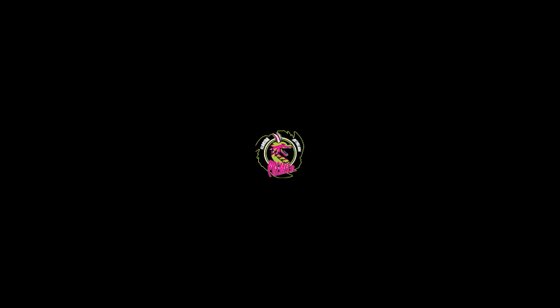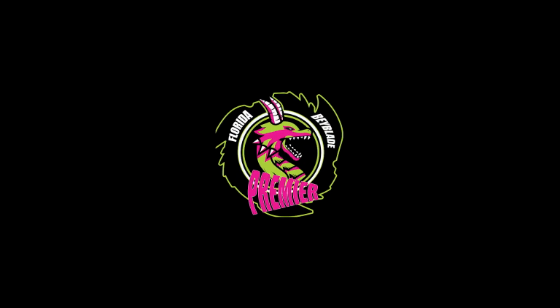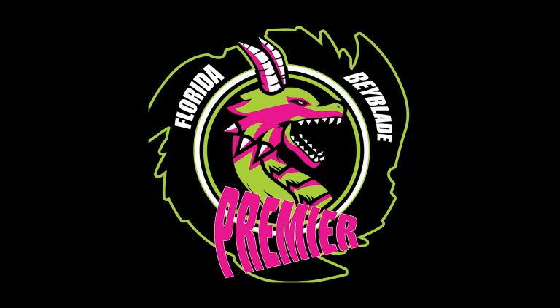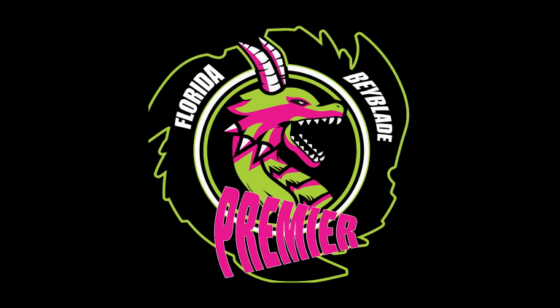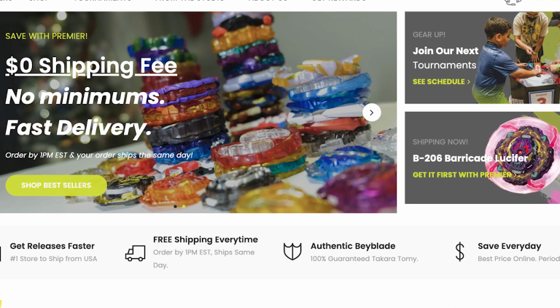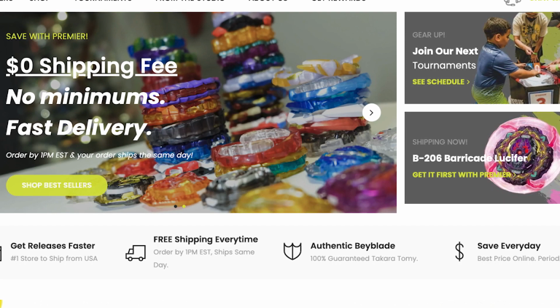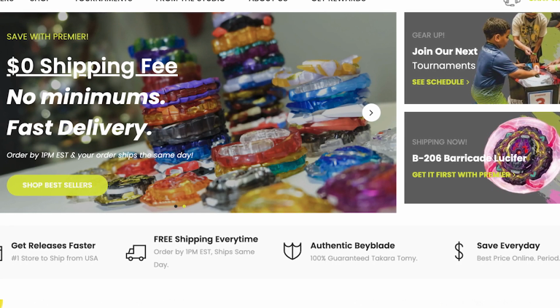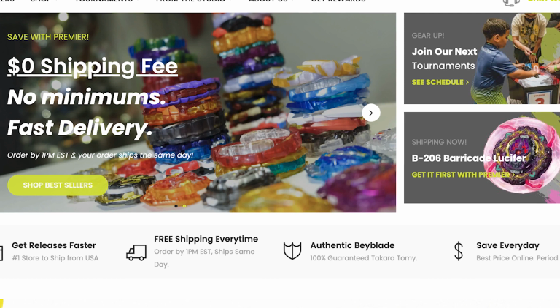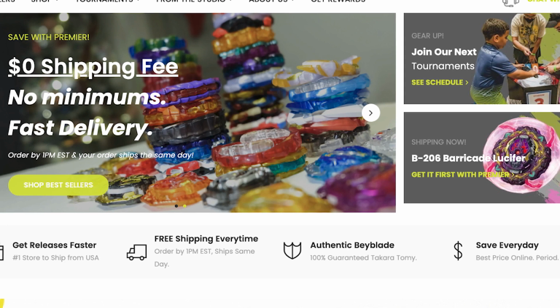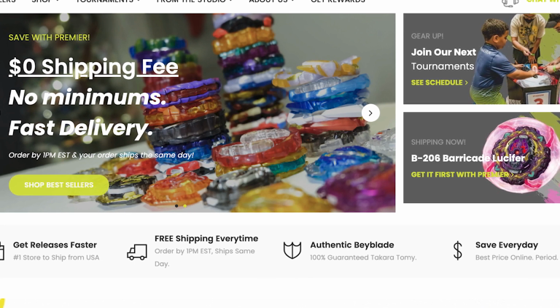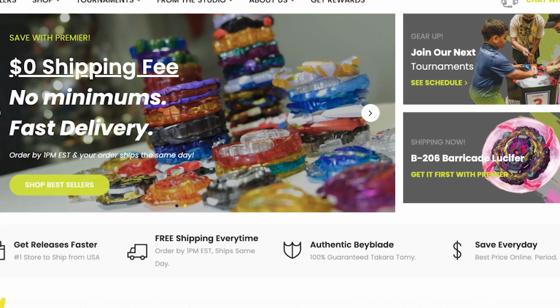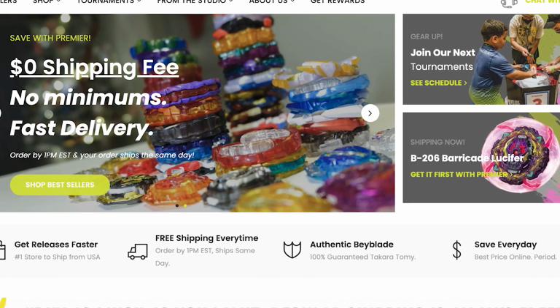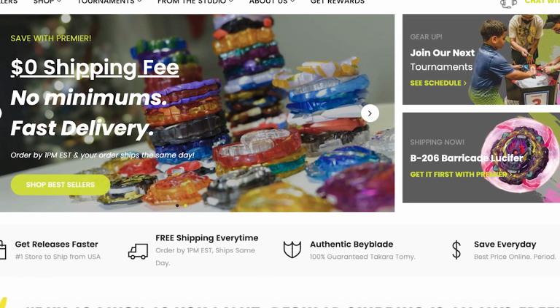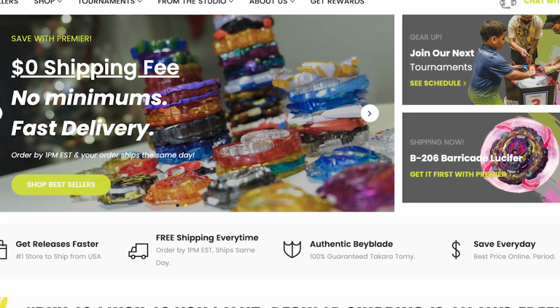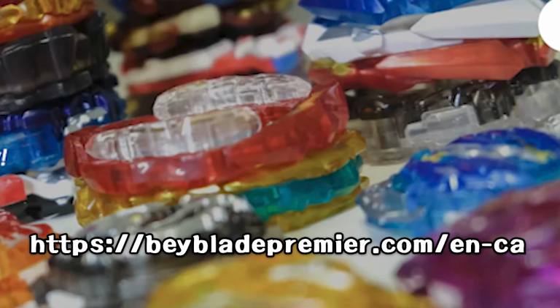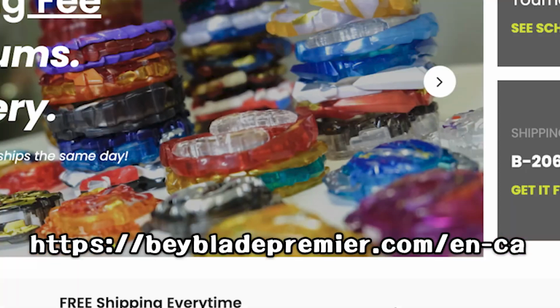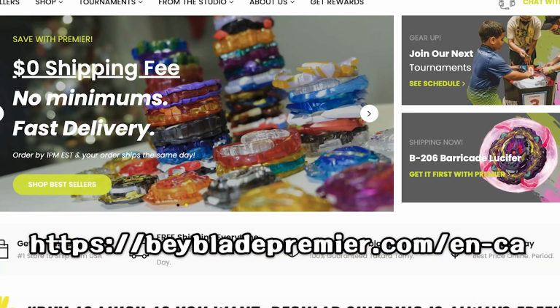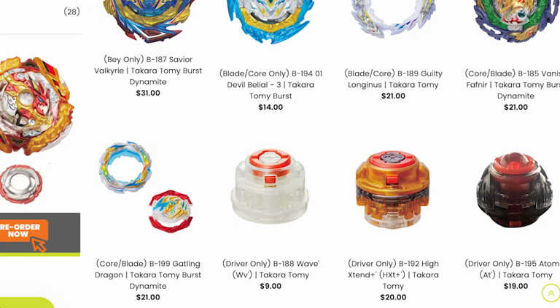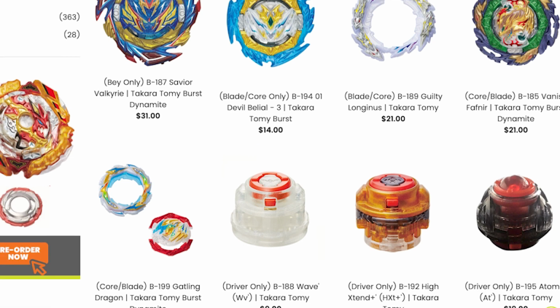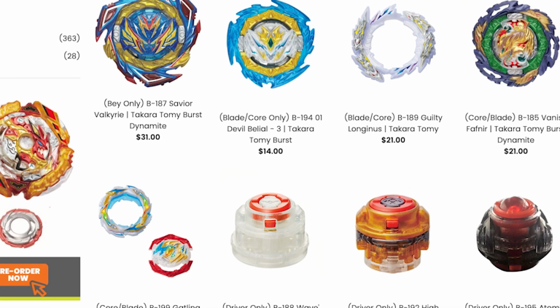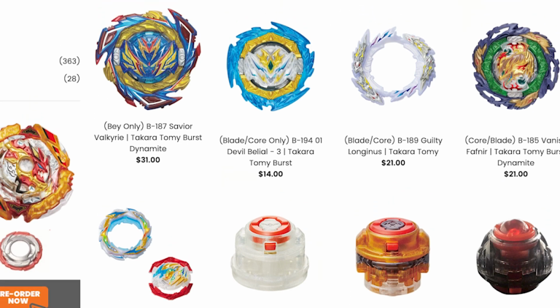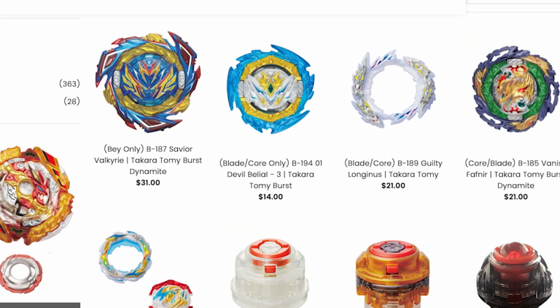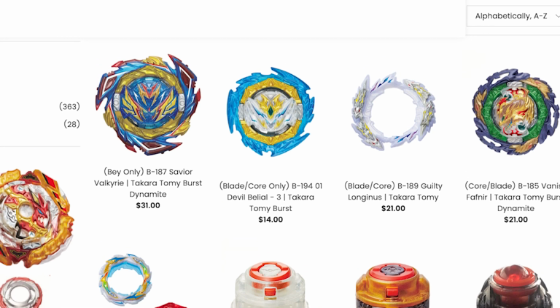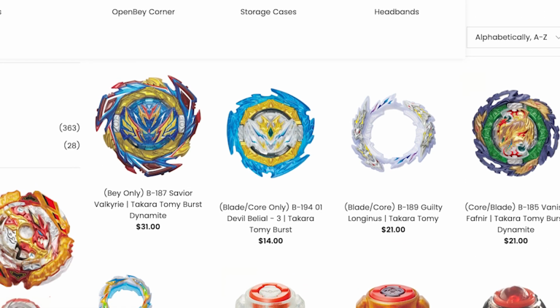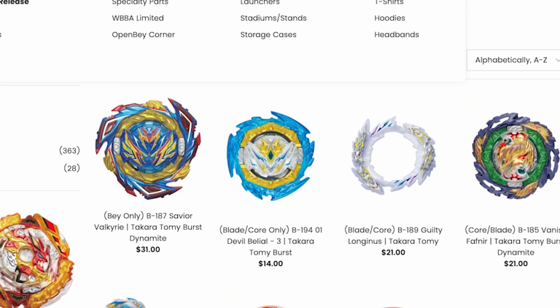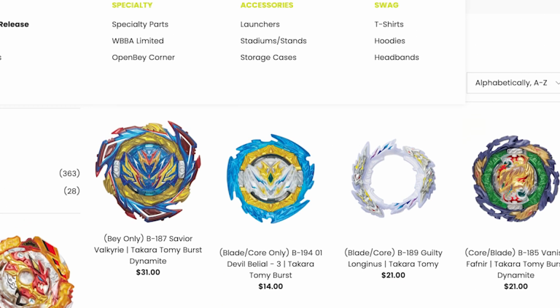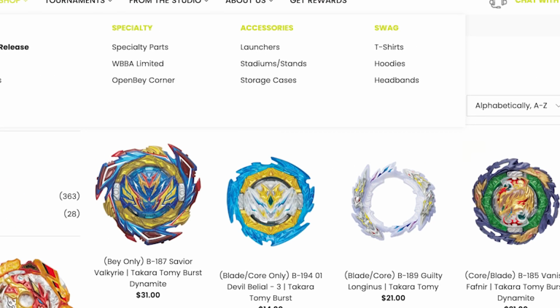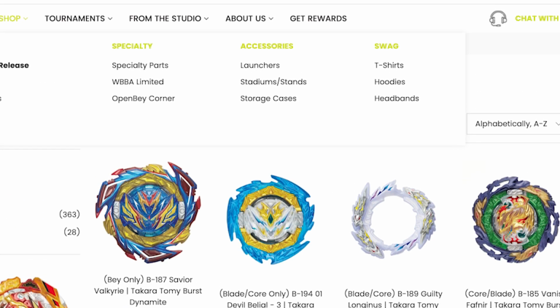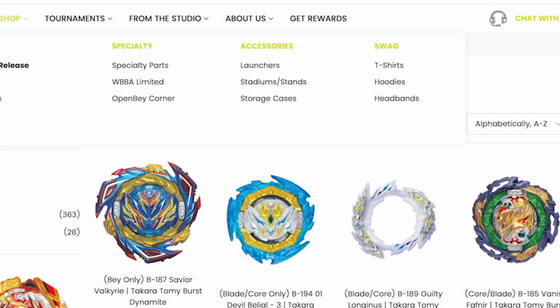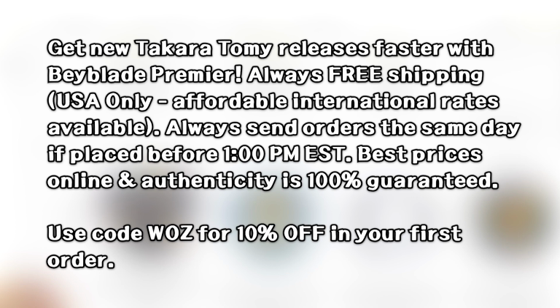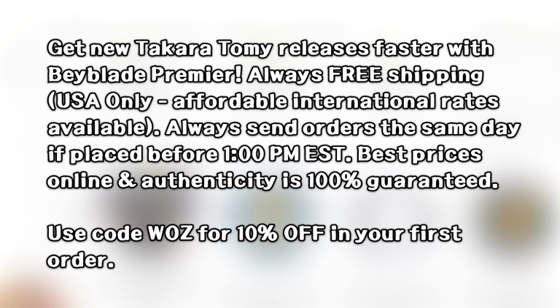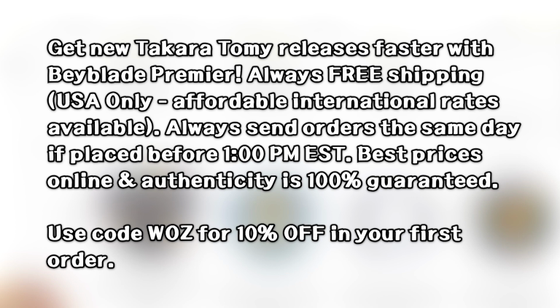This video is brought to you by Beyblade Premier! Did you know that if you make an order before 1pm EST, they ship your order the same day? Make sure to check out Beyblade Premier — they have deals in bundles with bays and other Beyblade parts to host tournaments and events. Make sure to use code WASP for 10% off your first order.